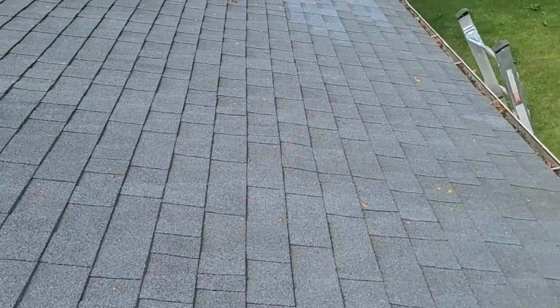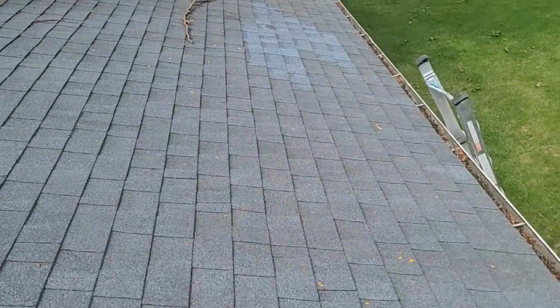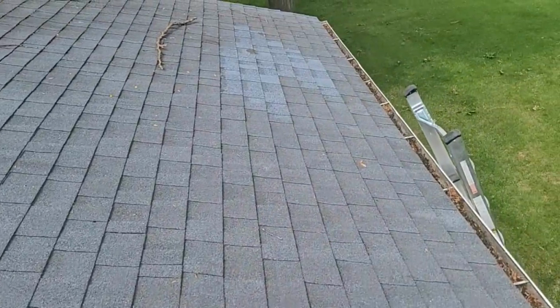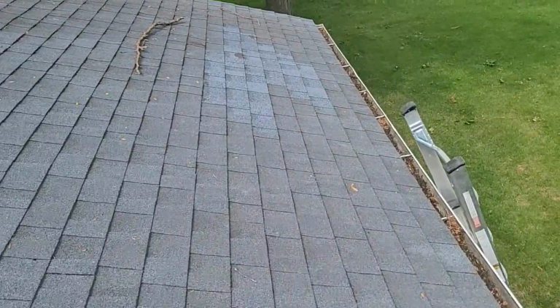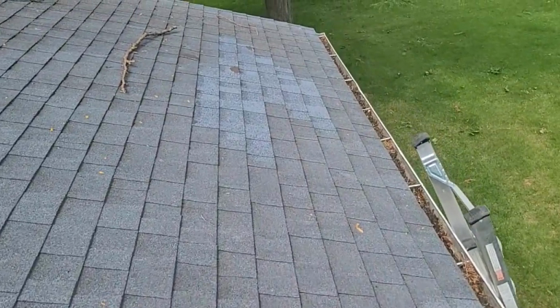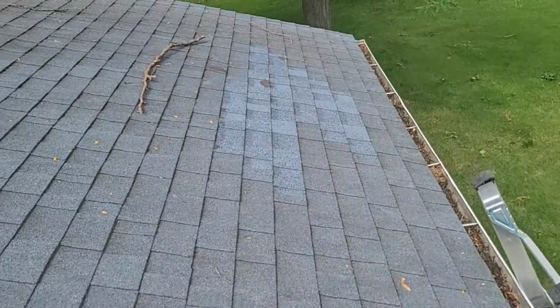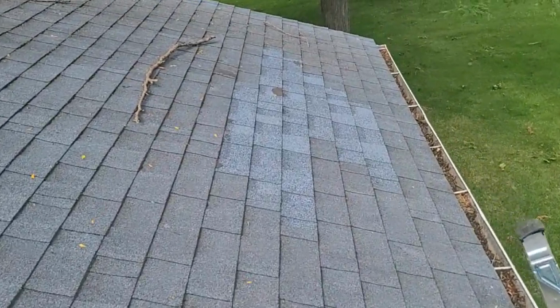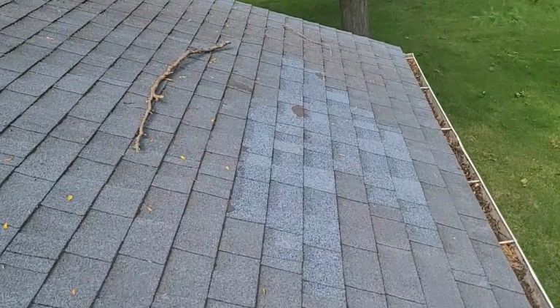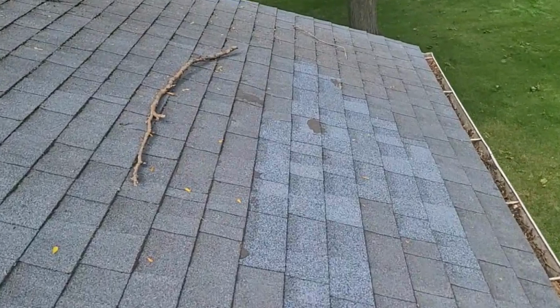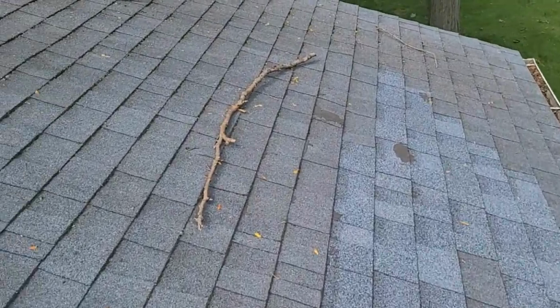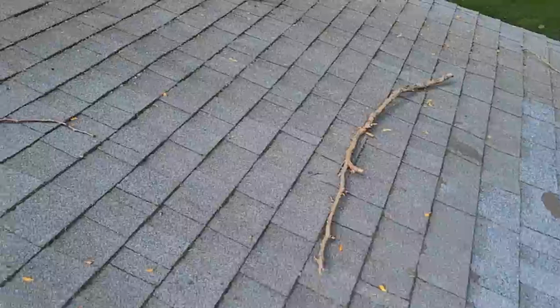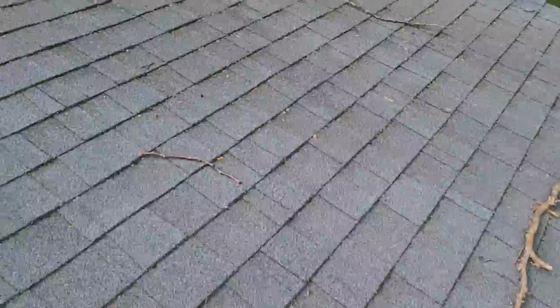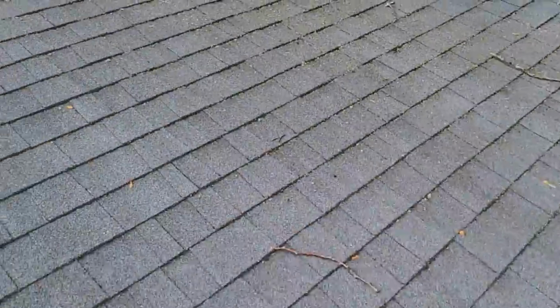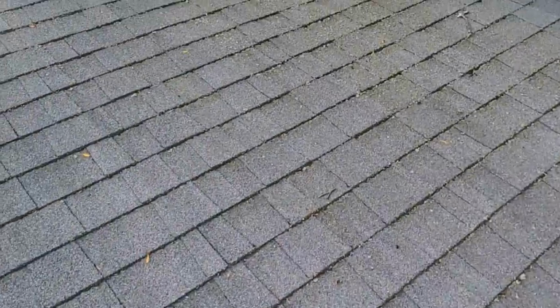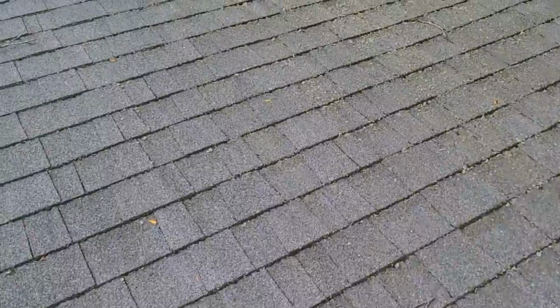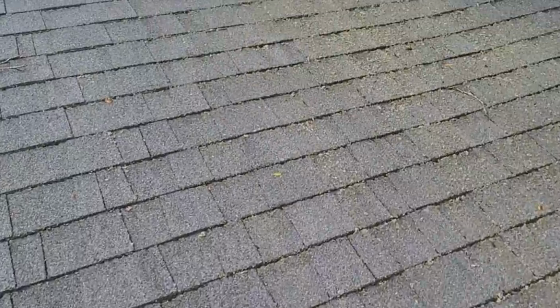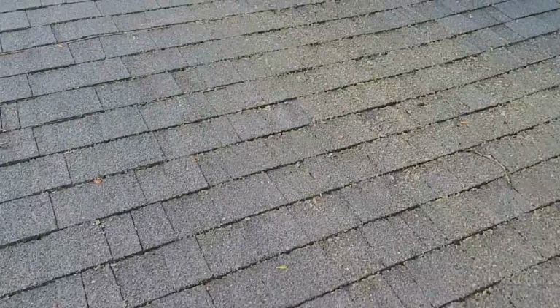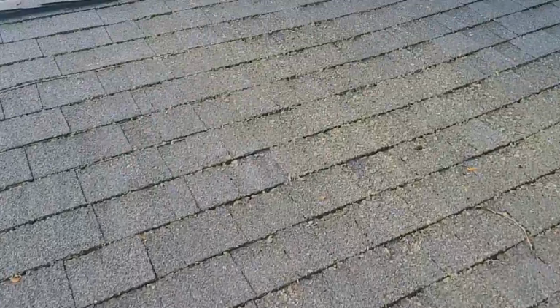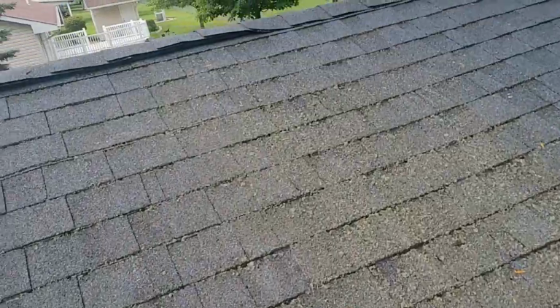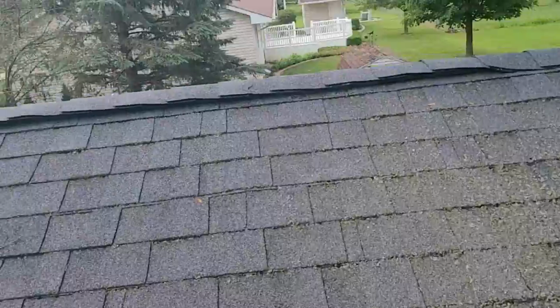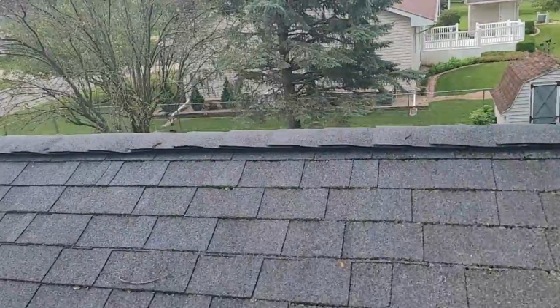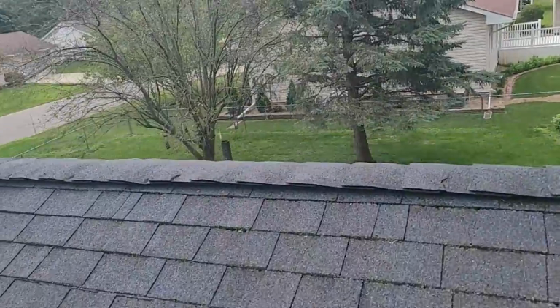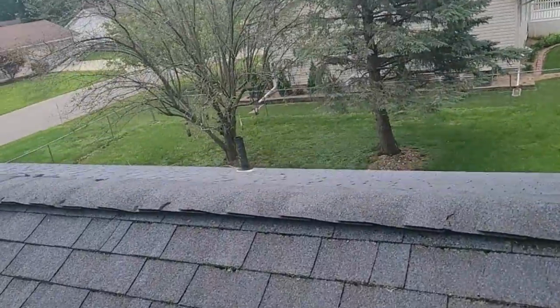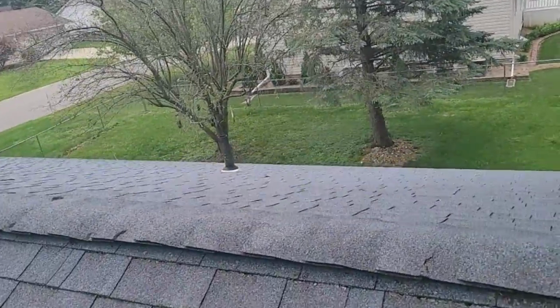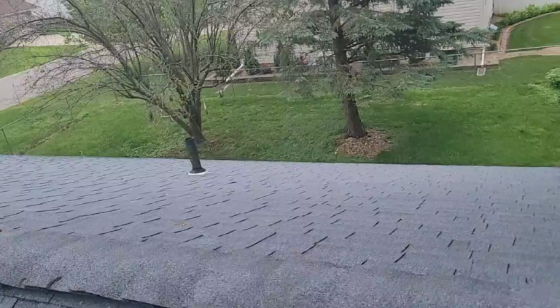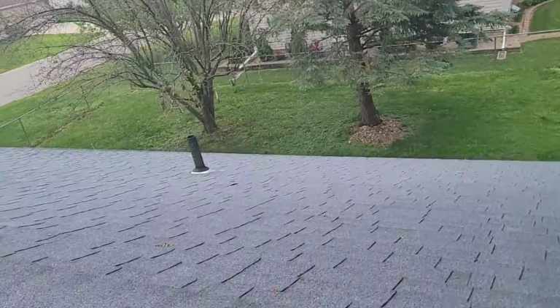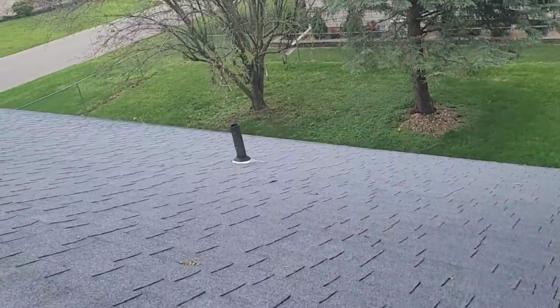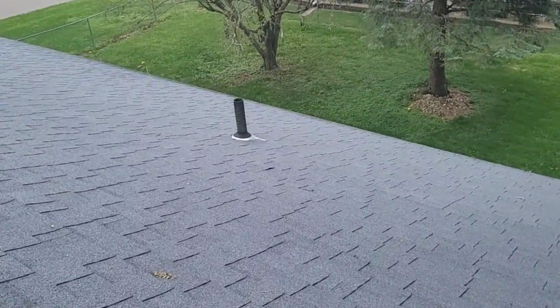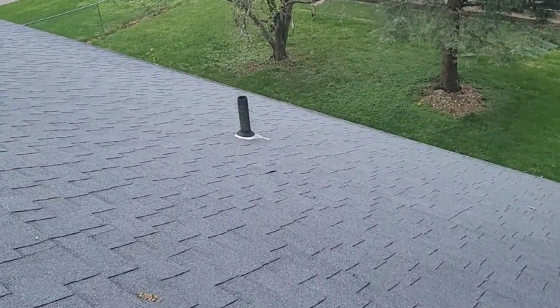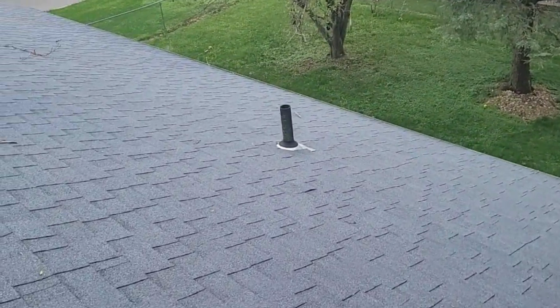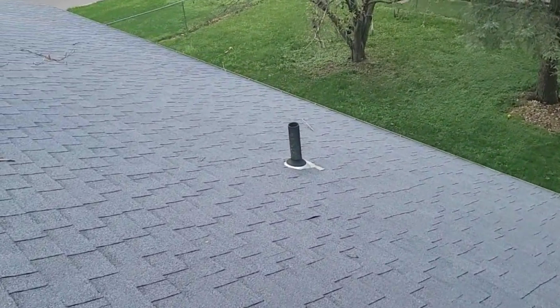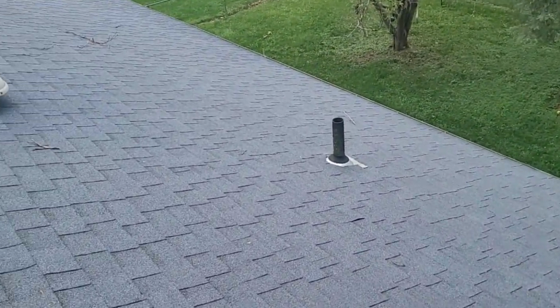So essentially, I'm going to write this all up — rip the whole thing off down to the deck, inspect all the wood, replace any bad wood, put new shingles on, new drip edge. Pipes coming through the roof stay. I'm going to rectify your ventilation and your exhaust vent.